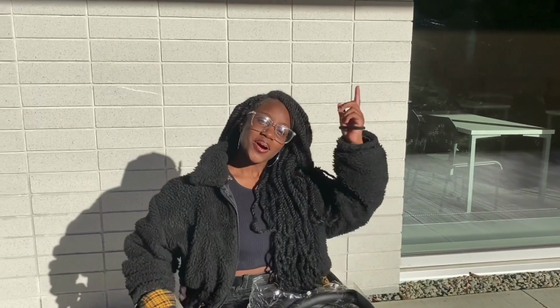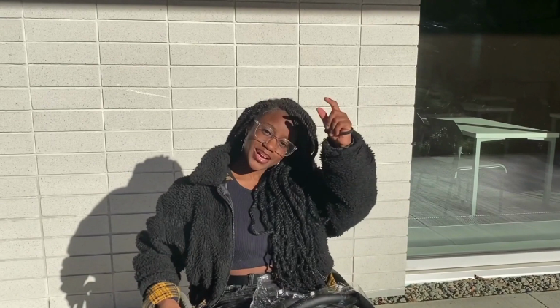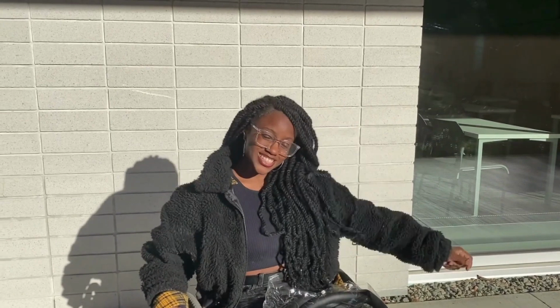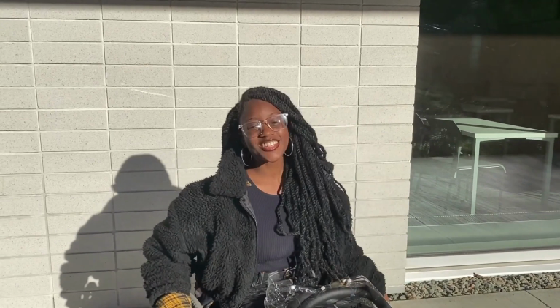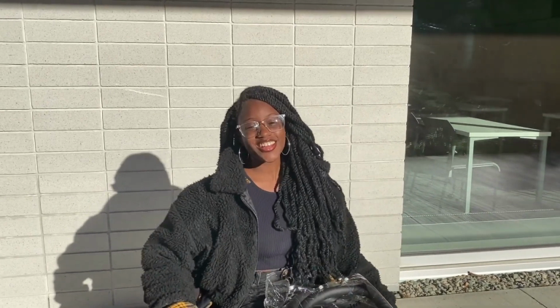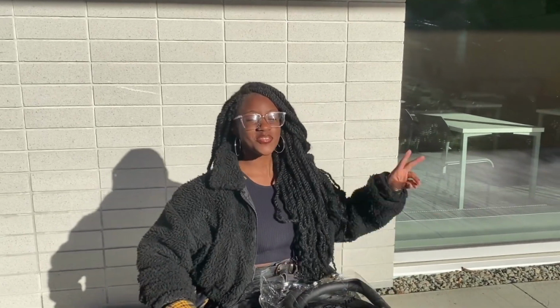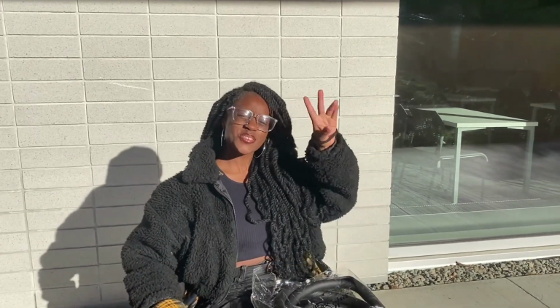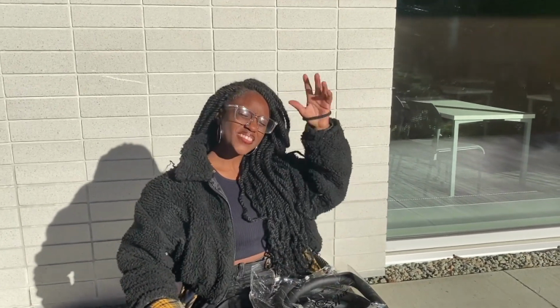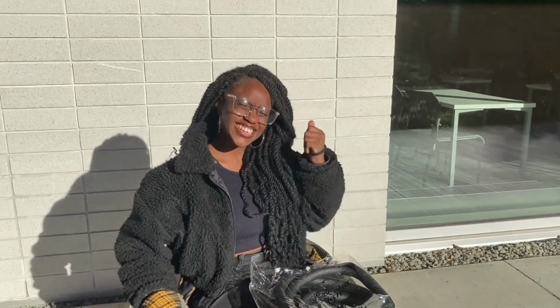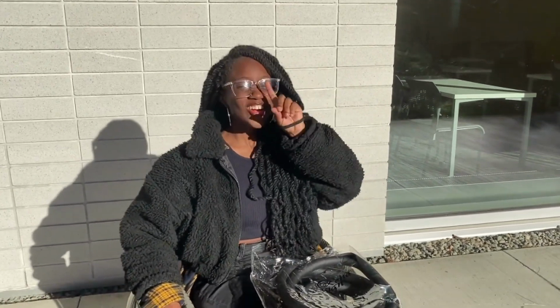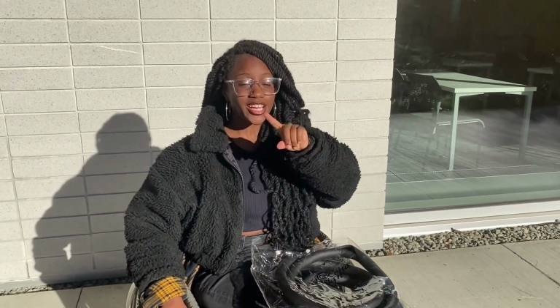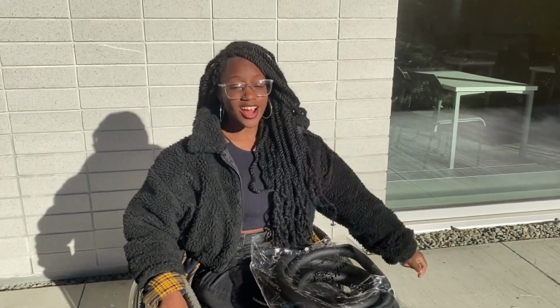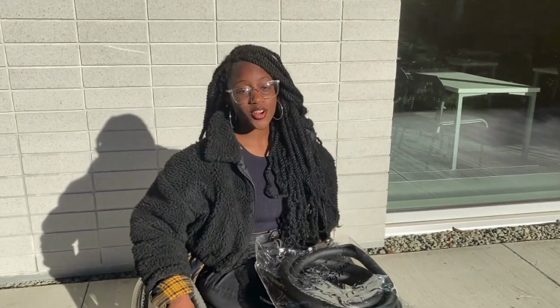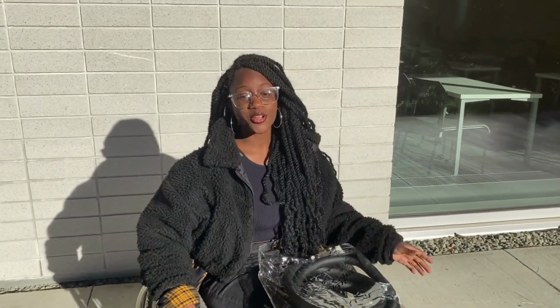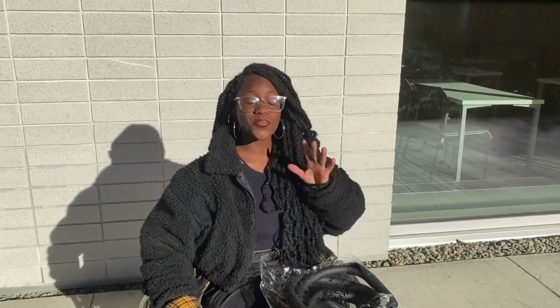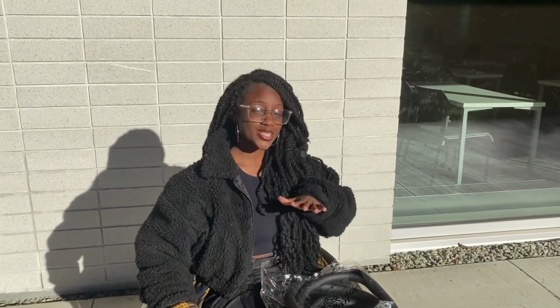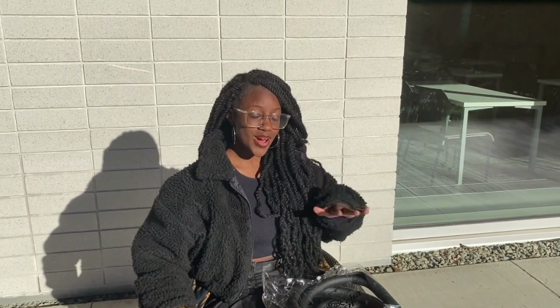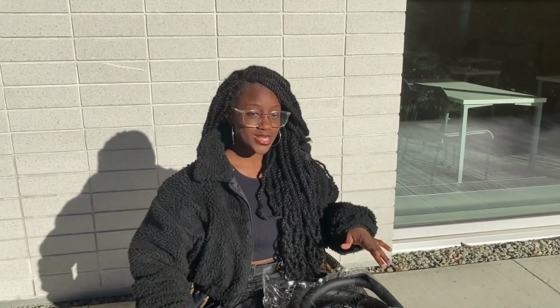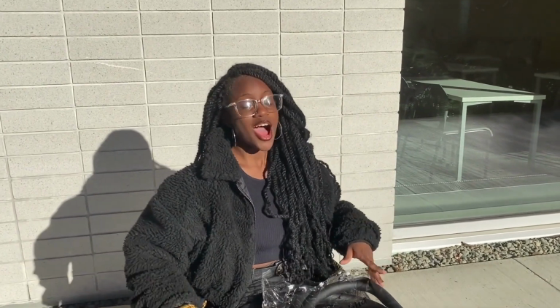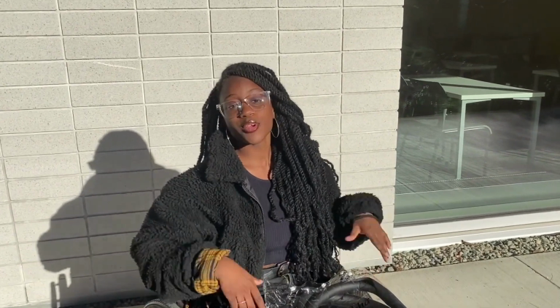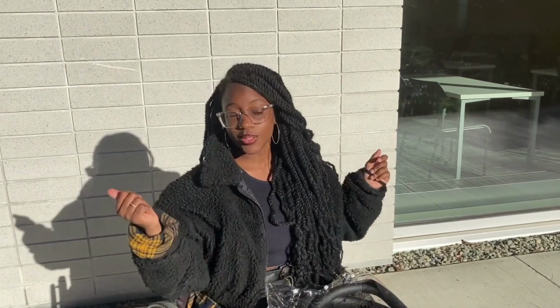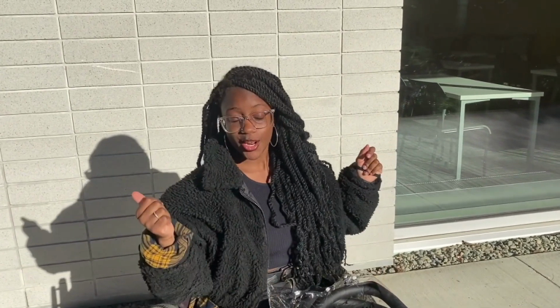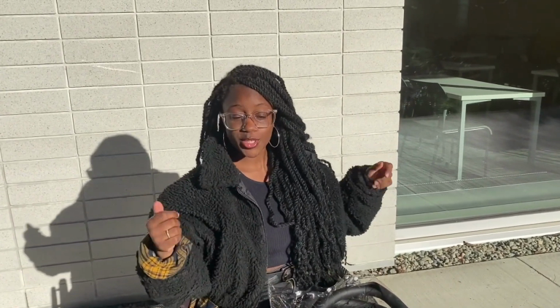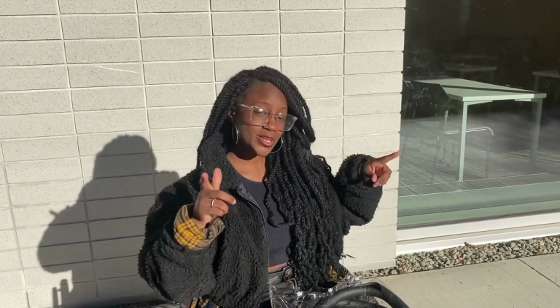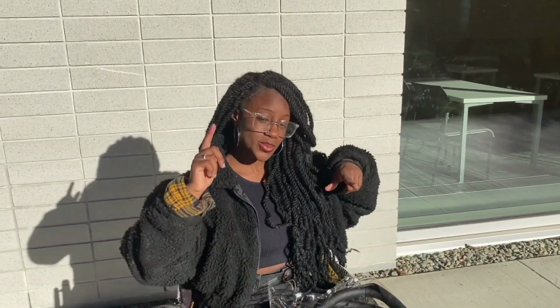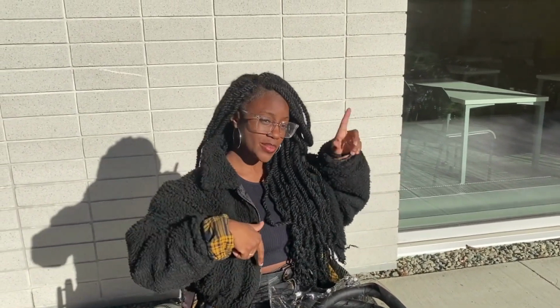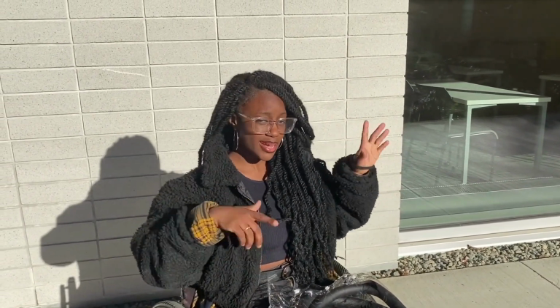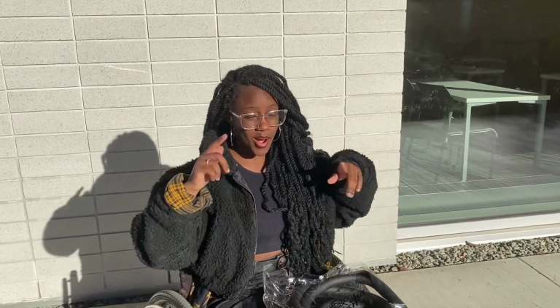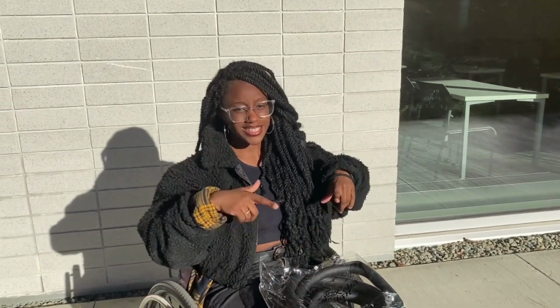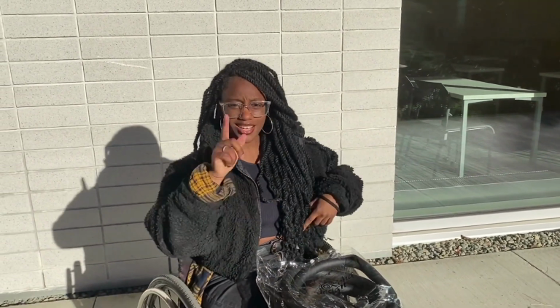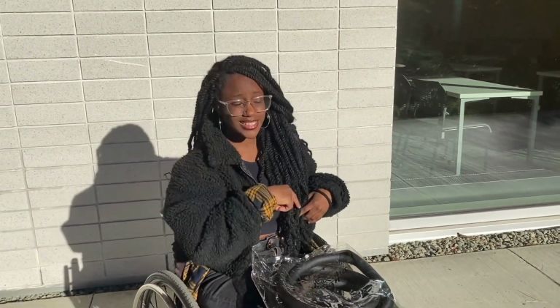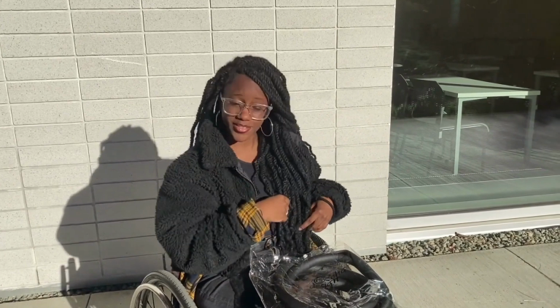Welcome back to my channel. It's your girl LaGasha from the Tooth Vibes States — your East African girl here to bring you positive vibes. If you're new to this channel, please remember to subscribe, like, and comment, and to tell a friend to tell a friend.